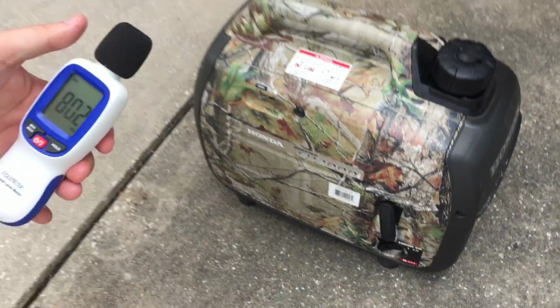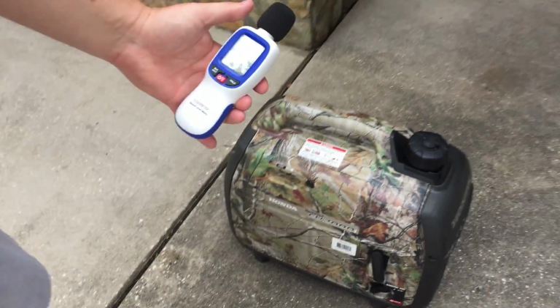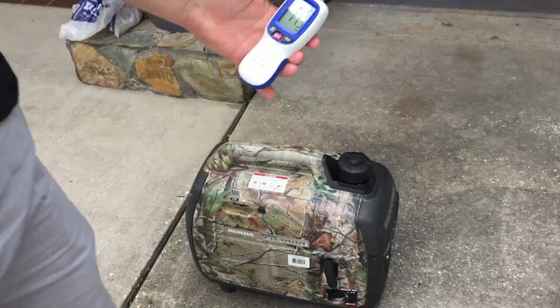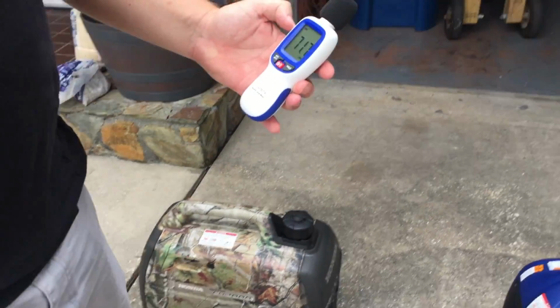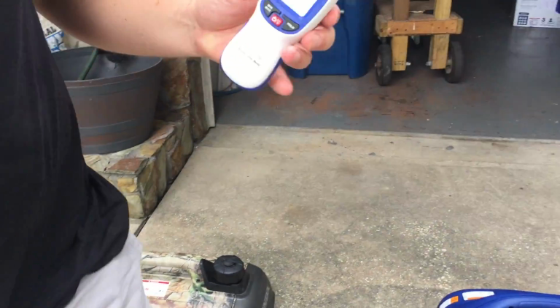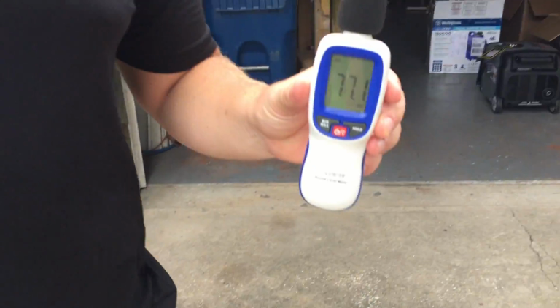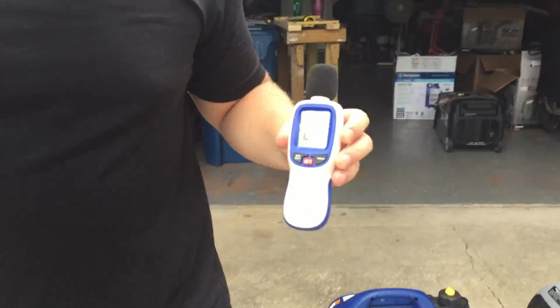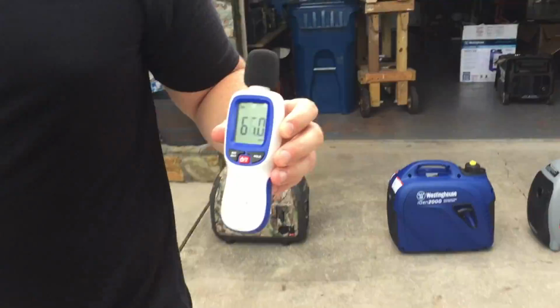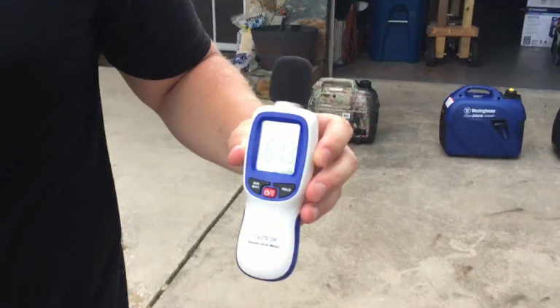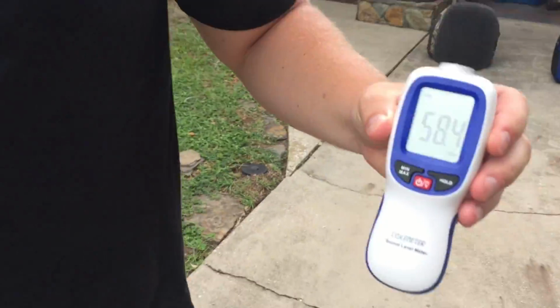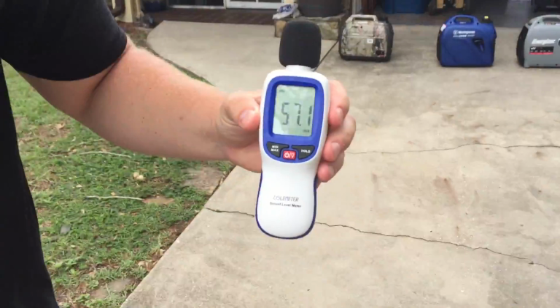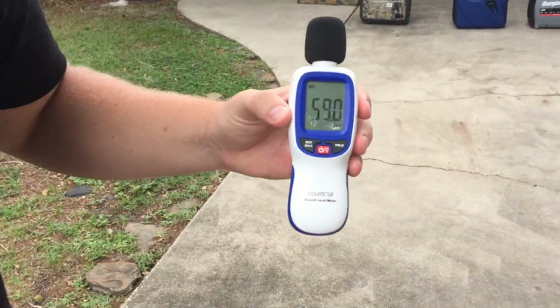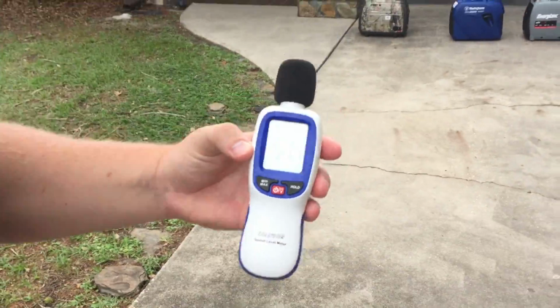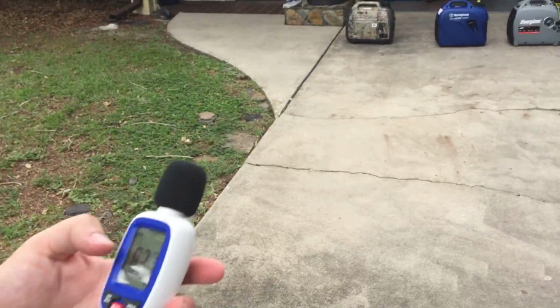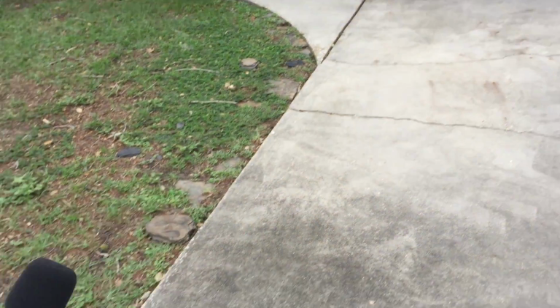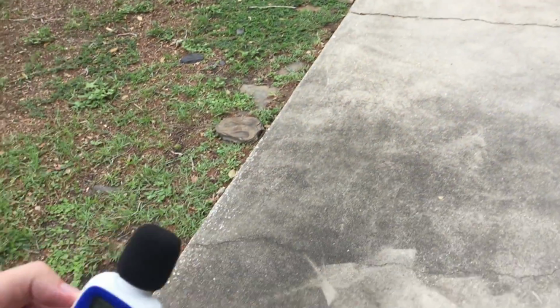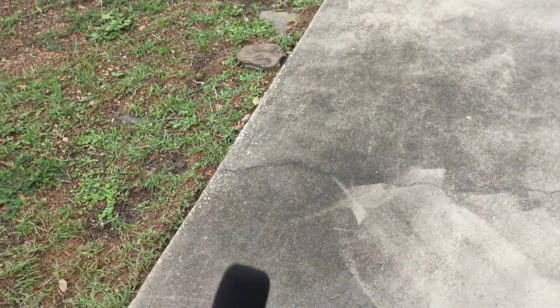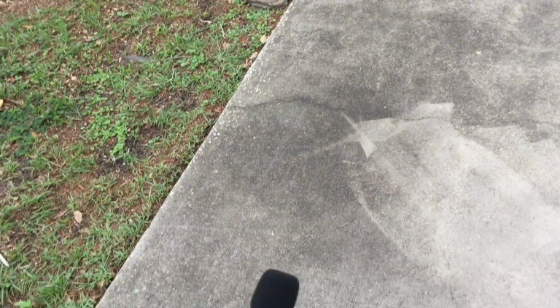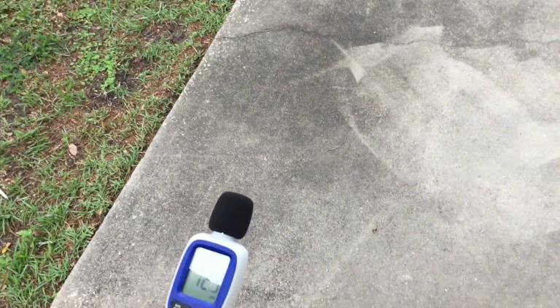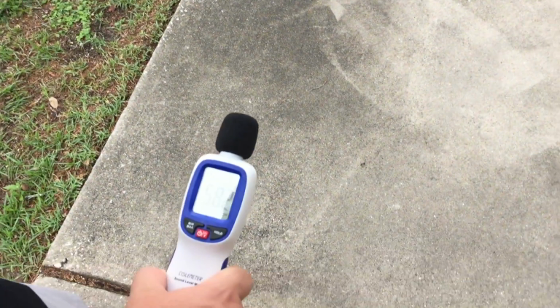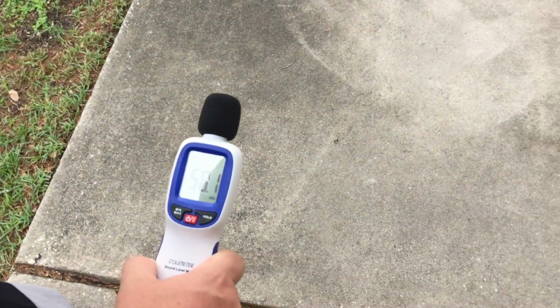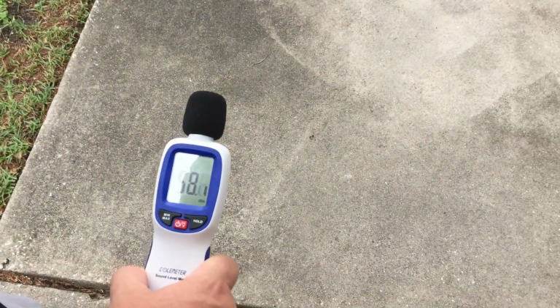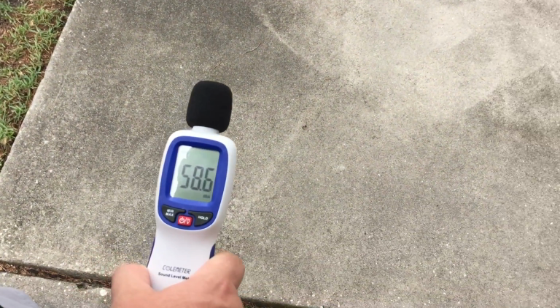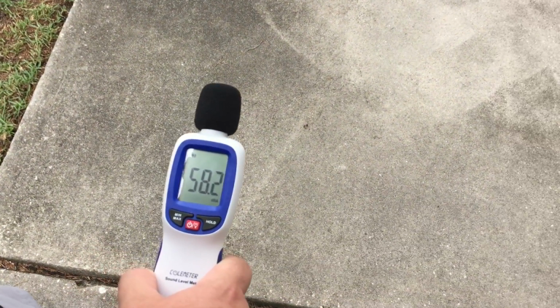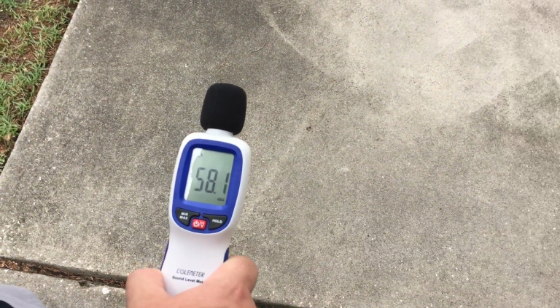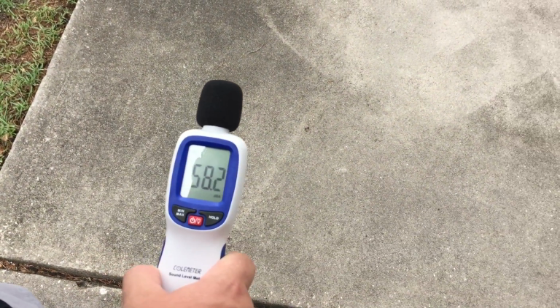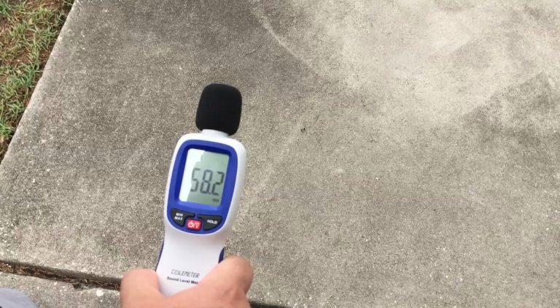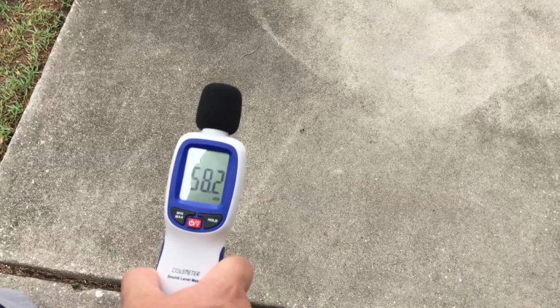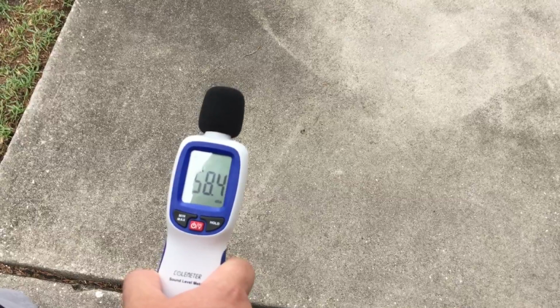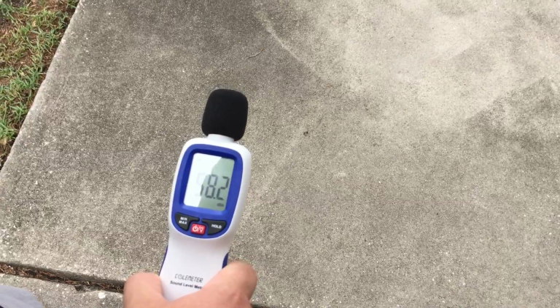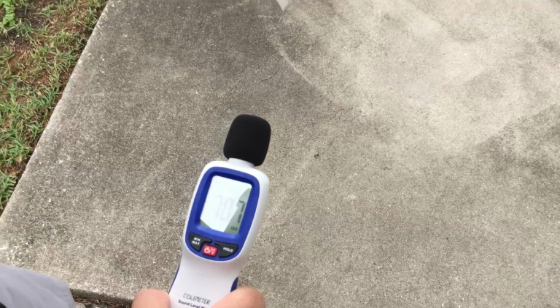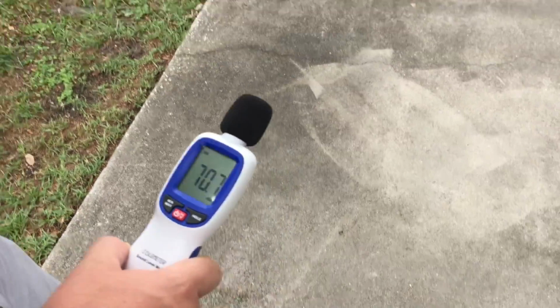We'll go to 20 feet now. At 20 feet: 58 decibels.